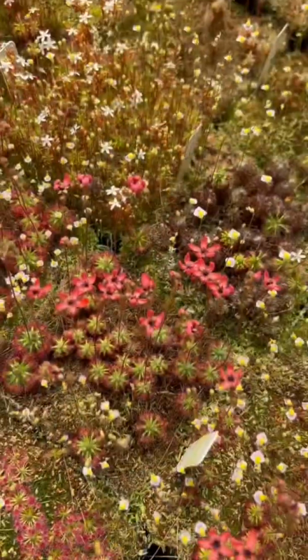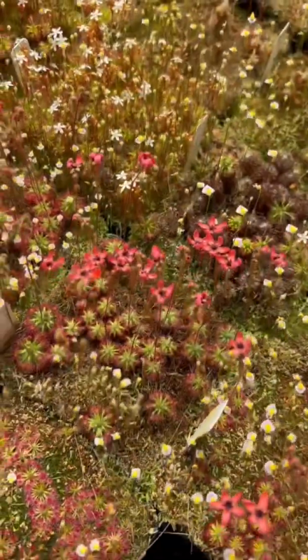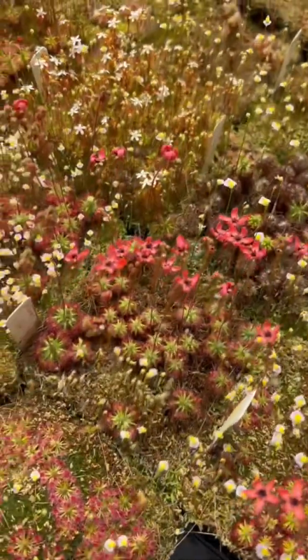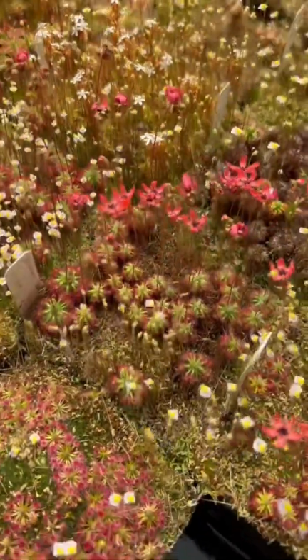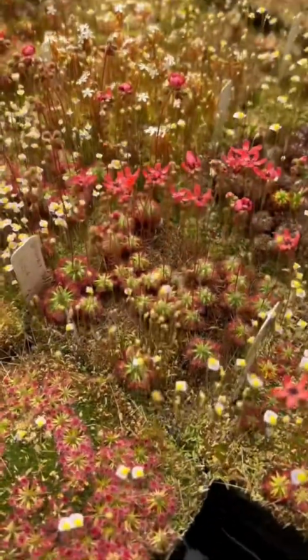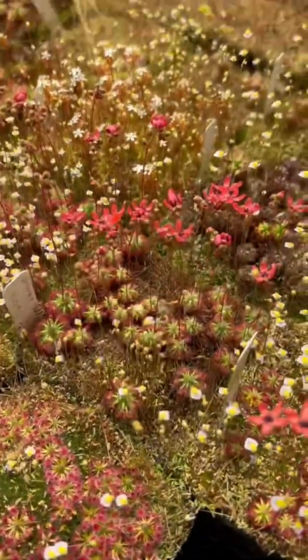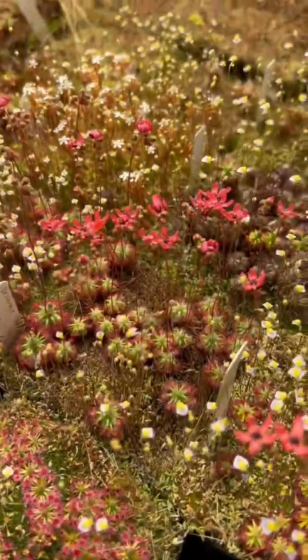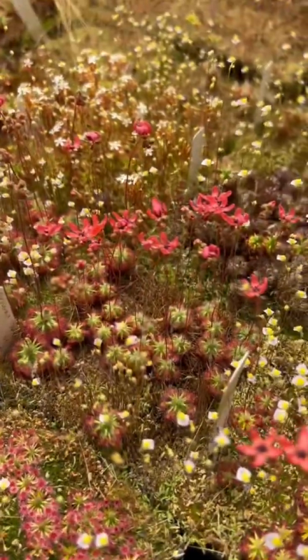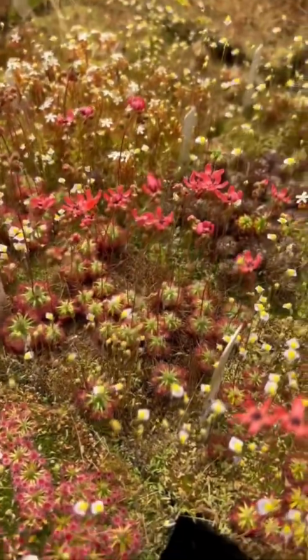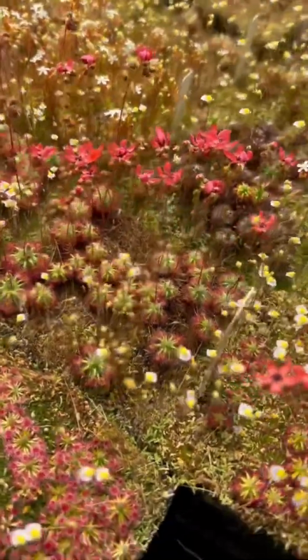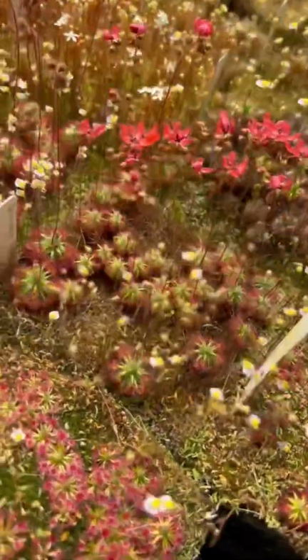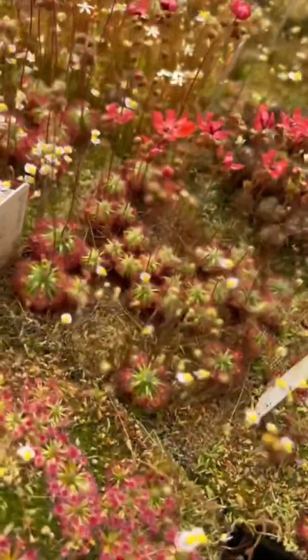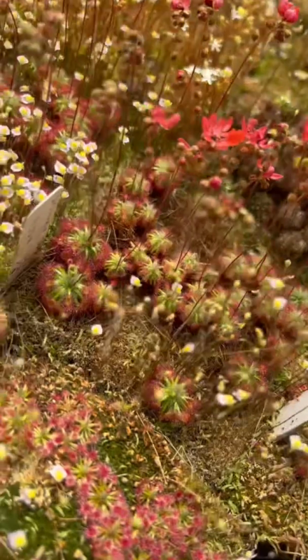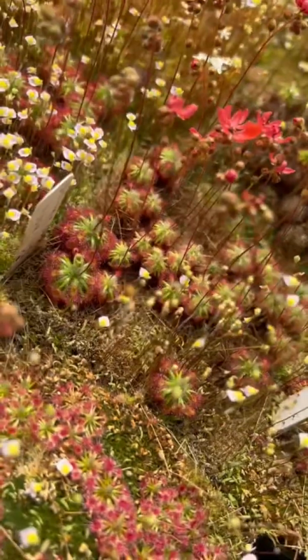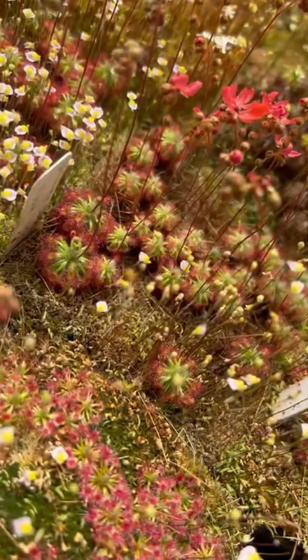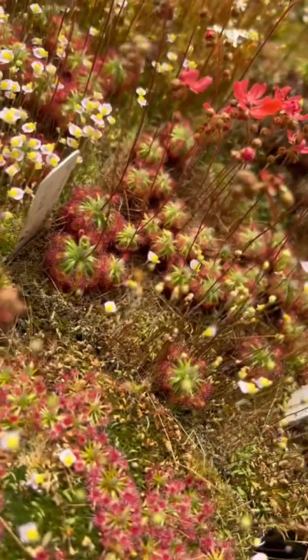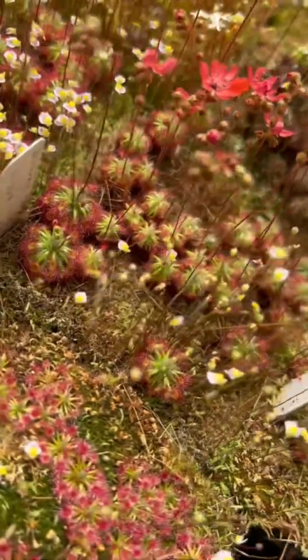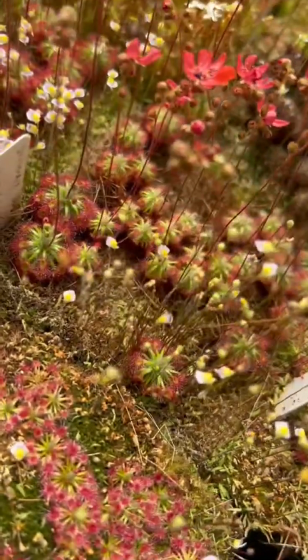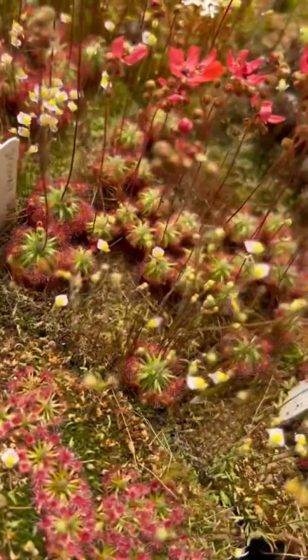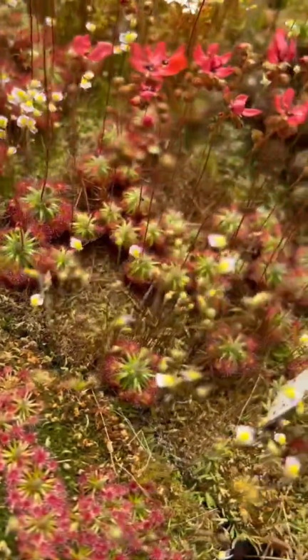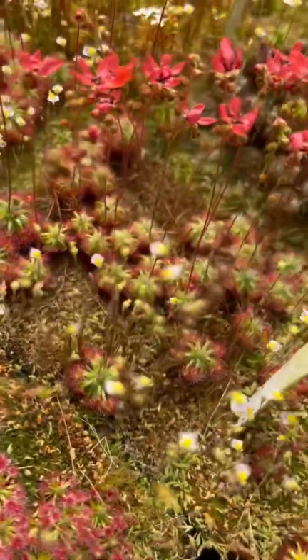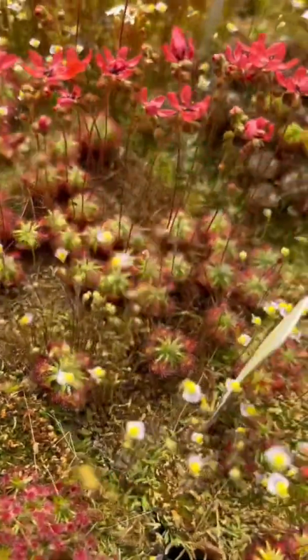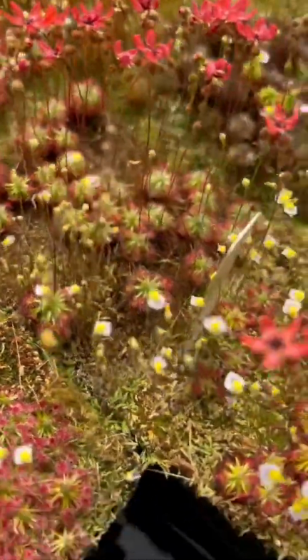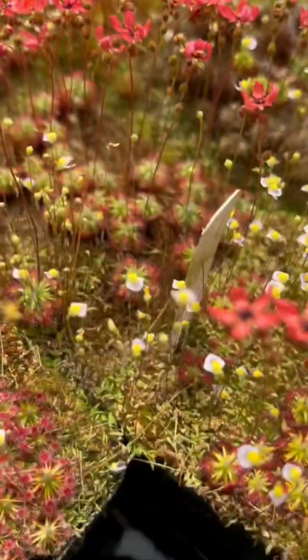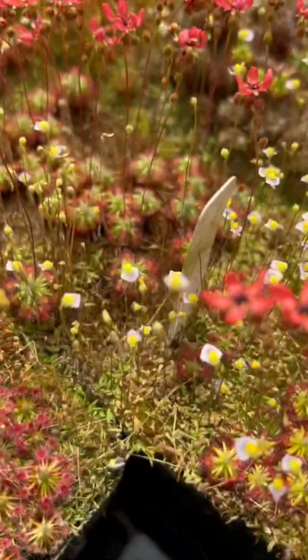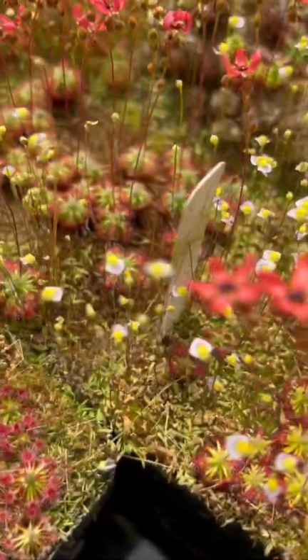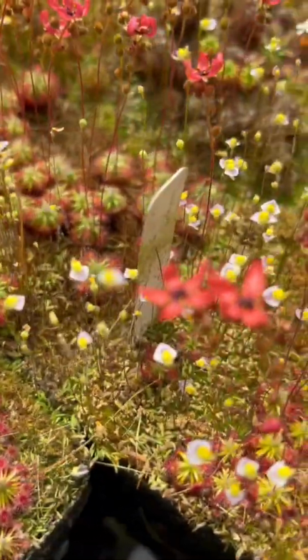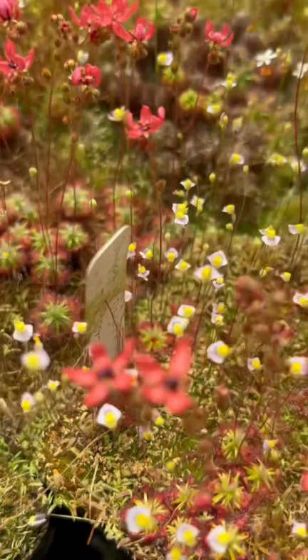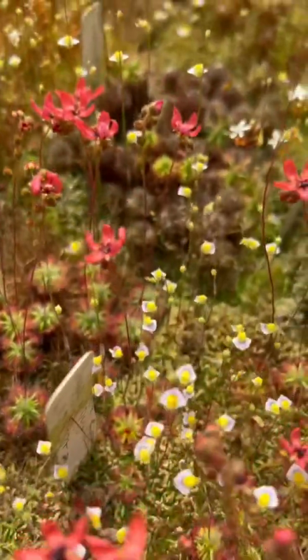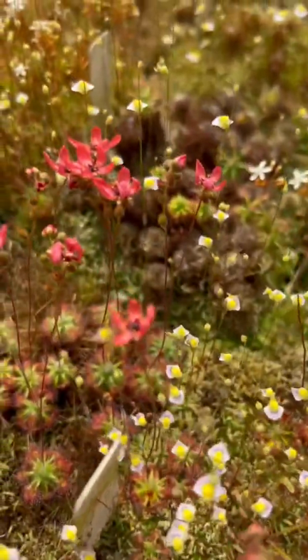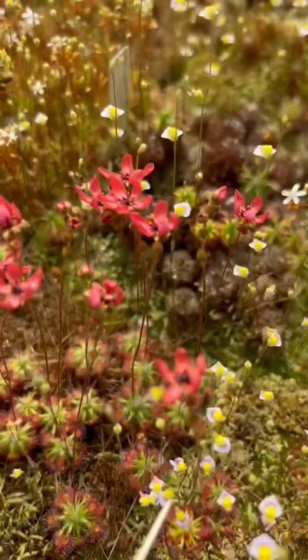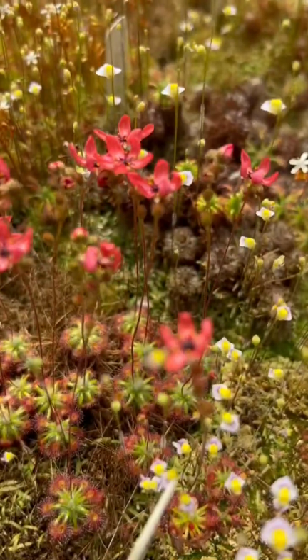So this is Drosera Dork's Pink. Drosera Dork's Pink is a hybrid between Callistos and Lasiantha, and what's super cool about it is that it has...